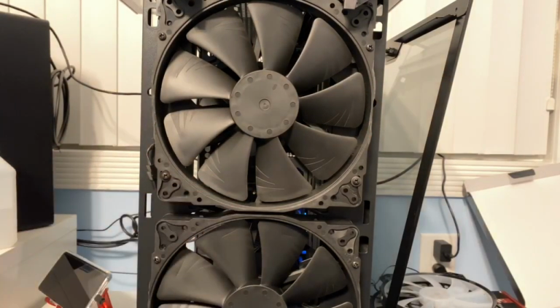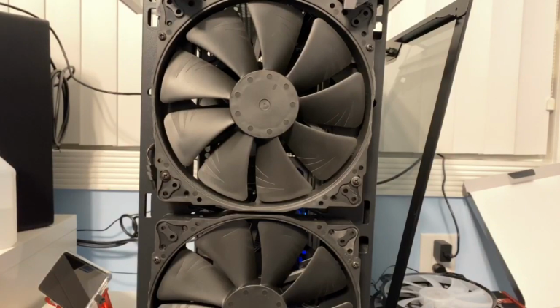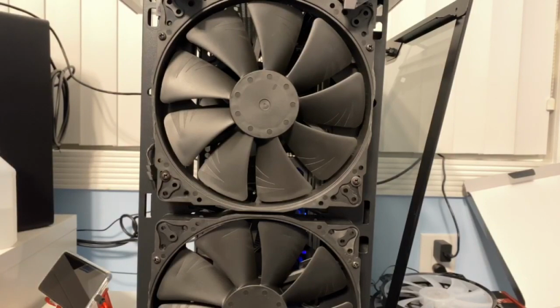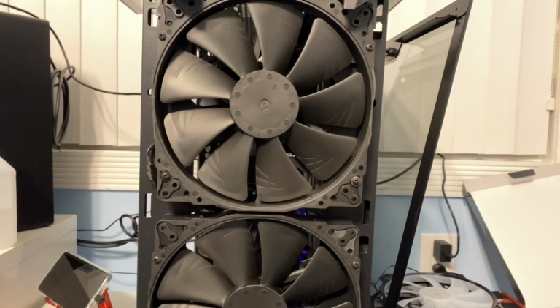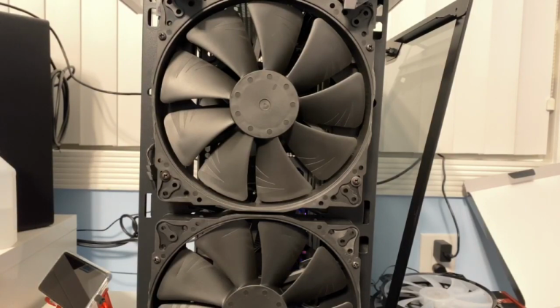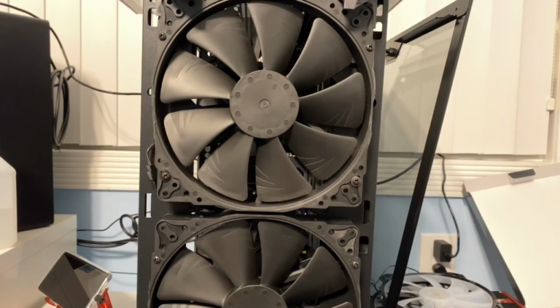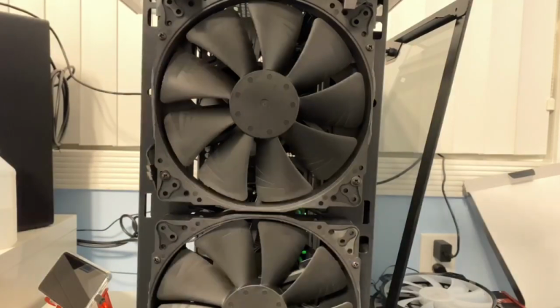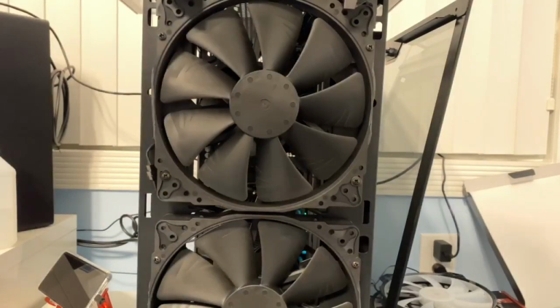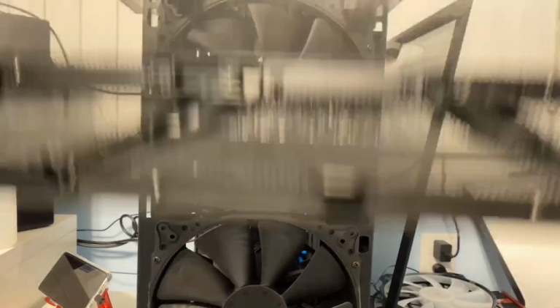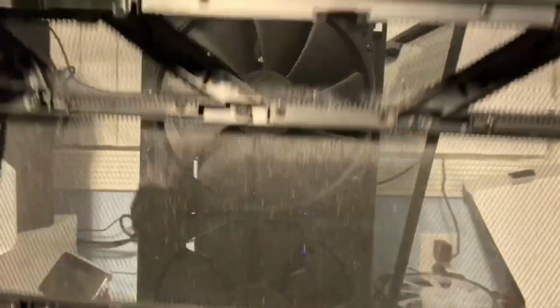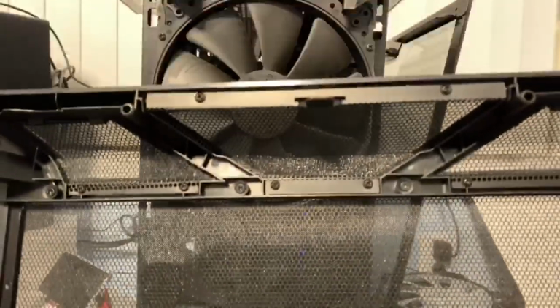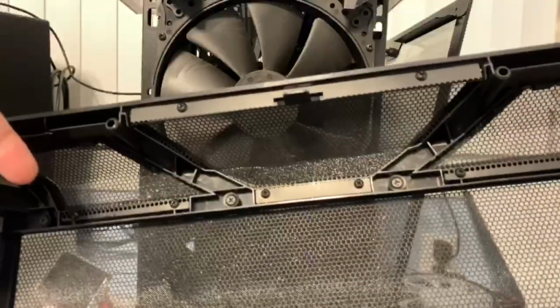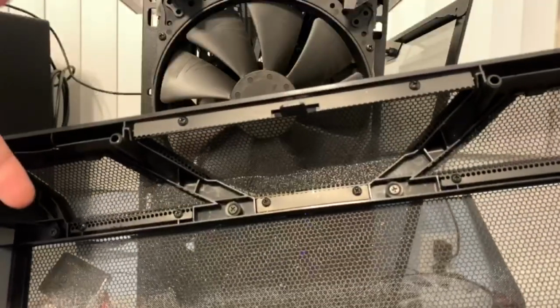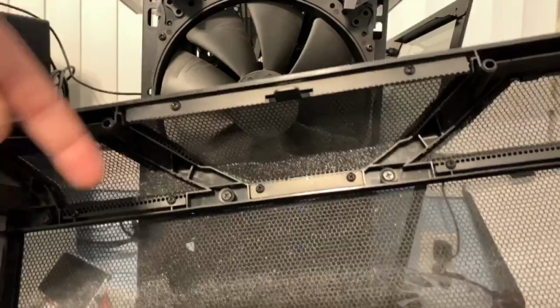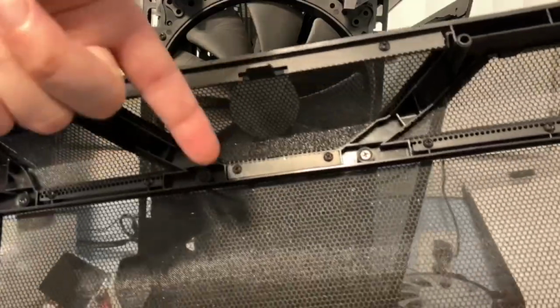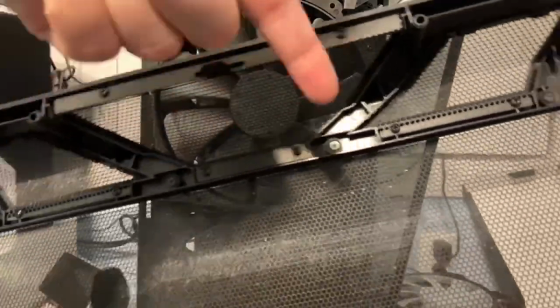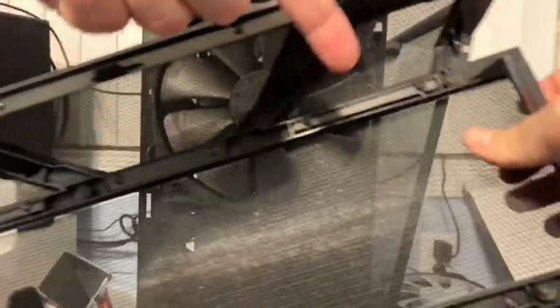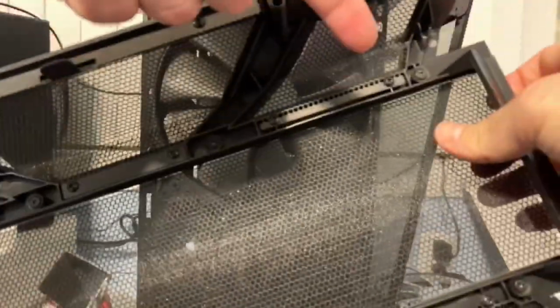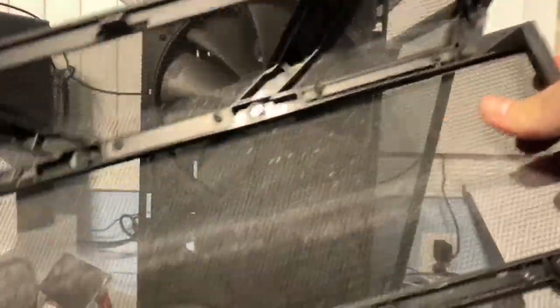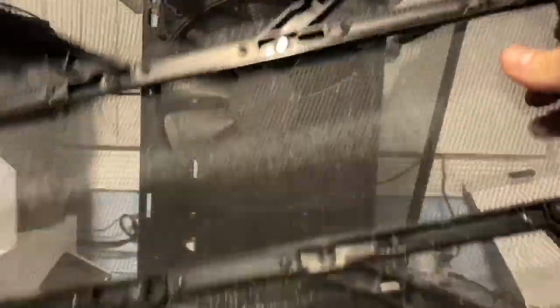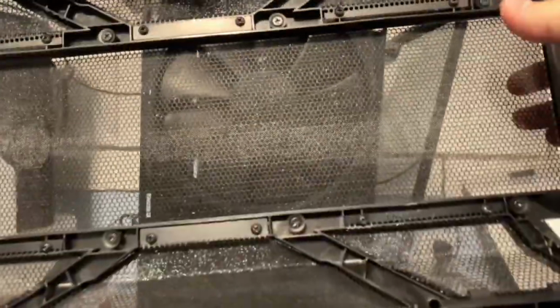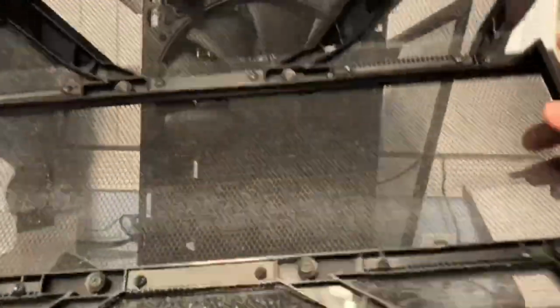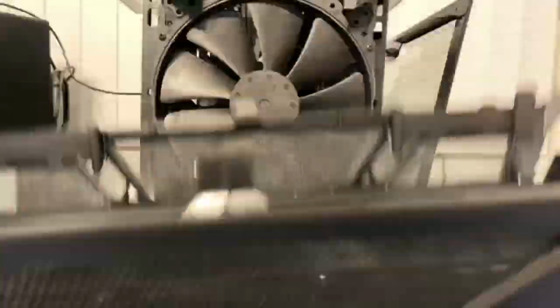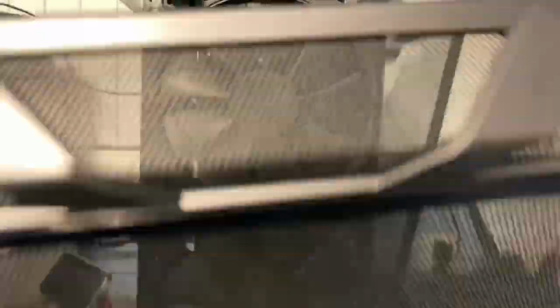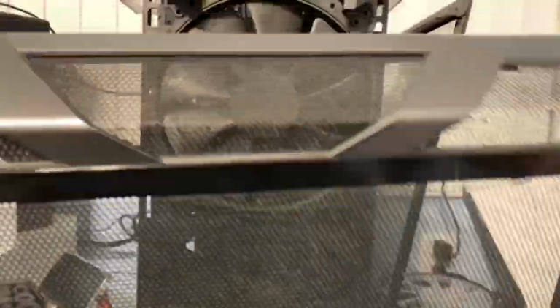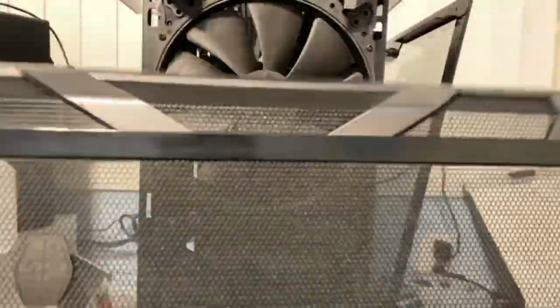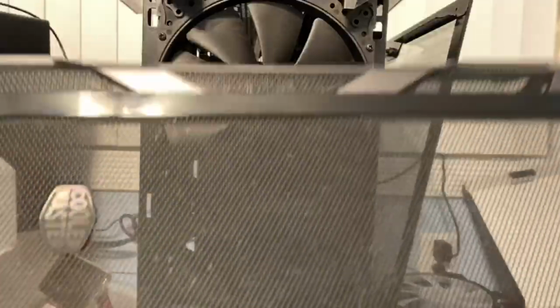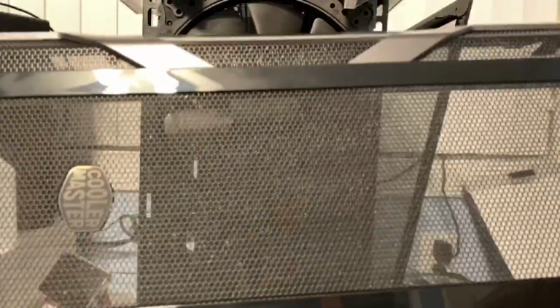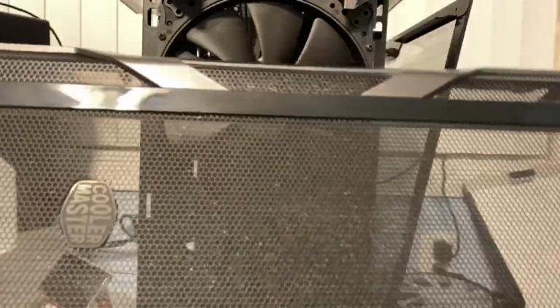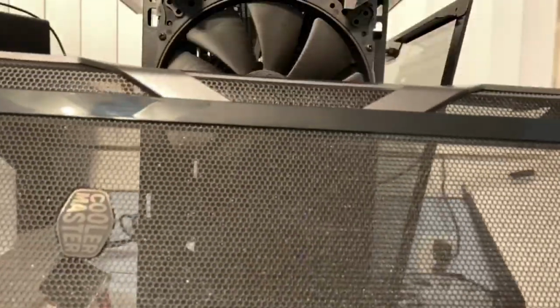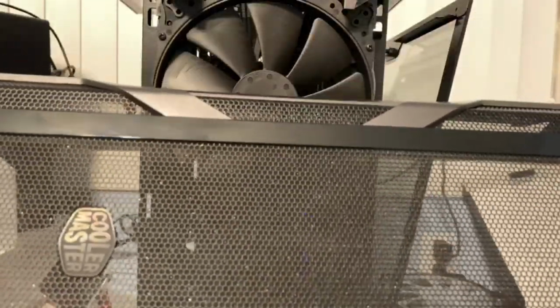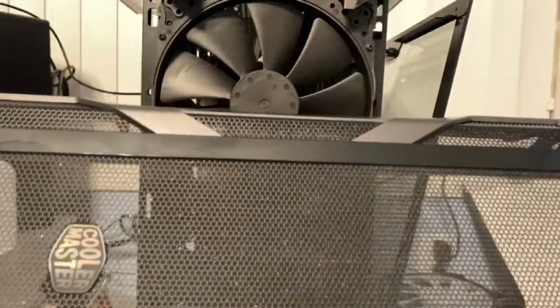You just hook them up the same way the stock factory ones were. If you want to, it's totally up to you — you can take these screws, four on this side and then four on the other side, and replace this front mesh panel with a glass panel that comes with the case.